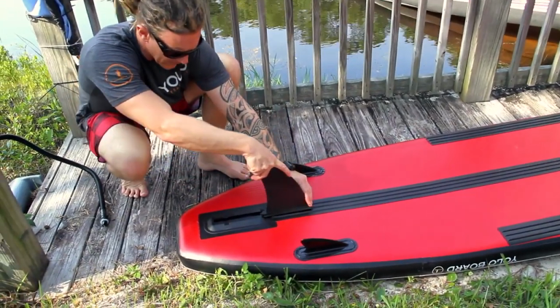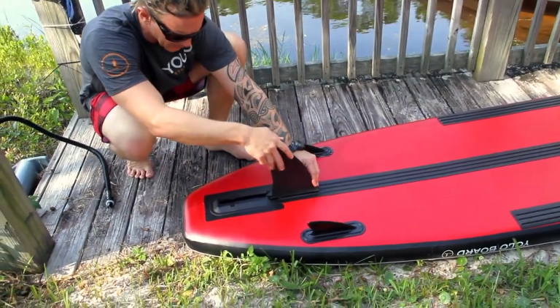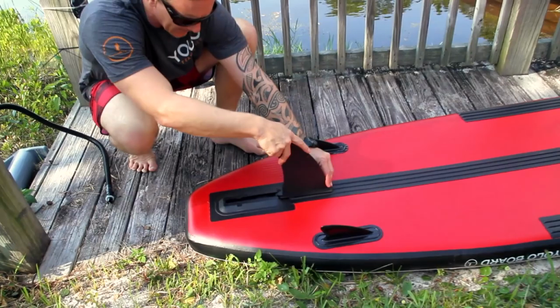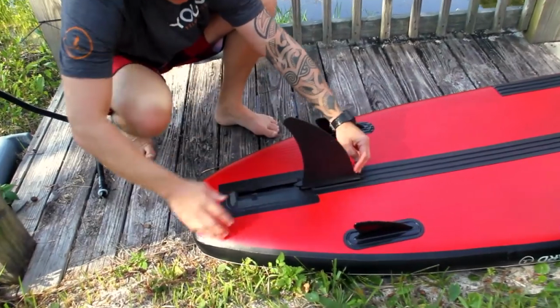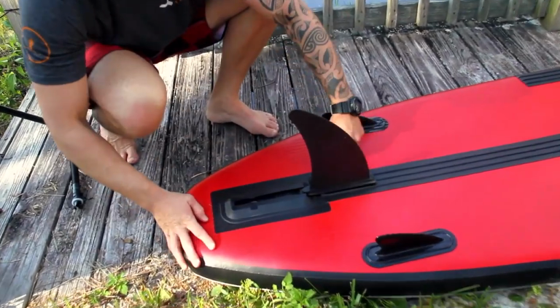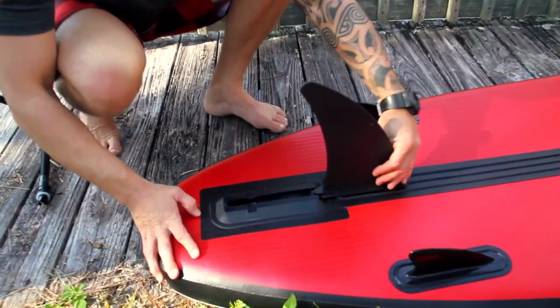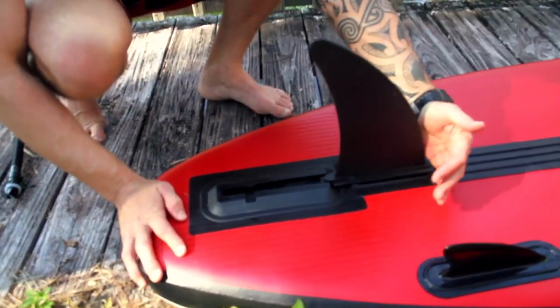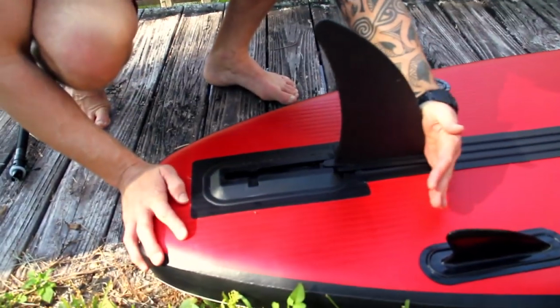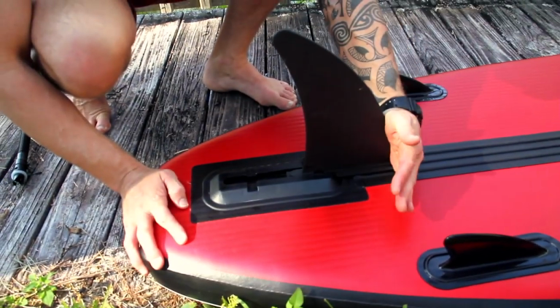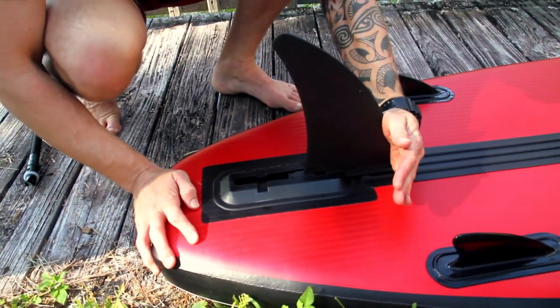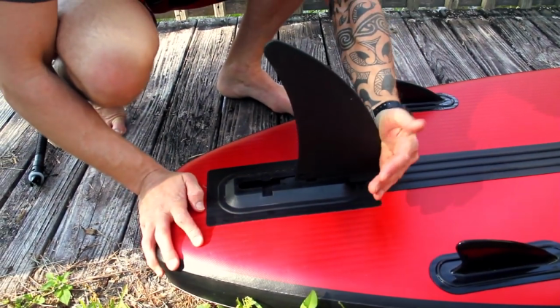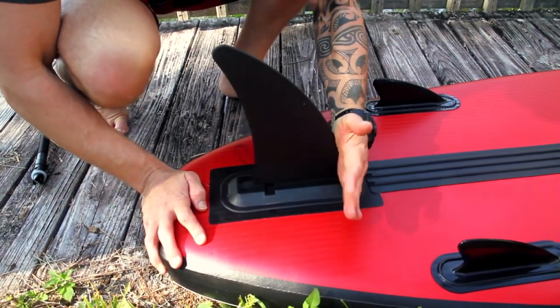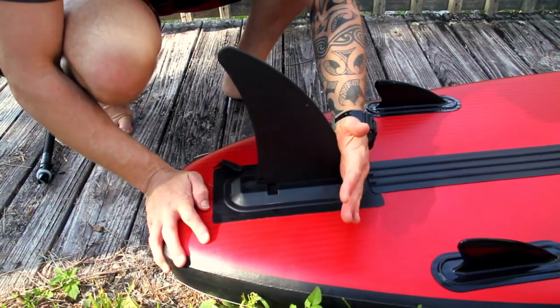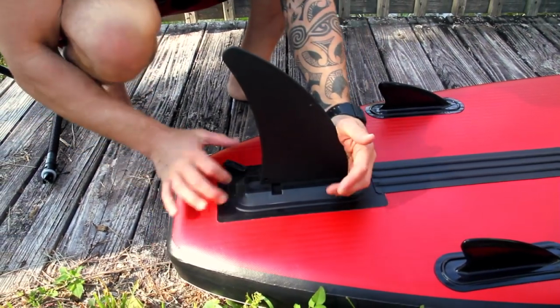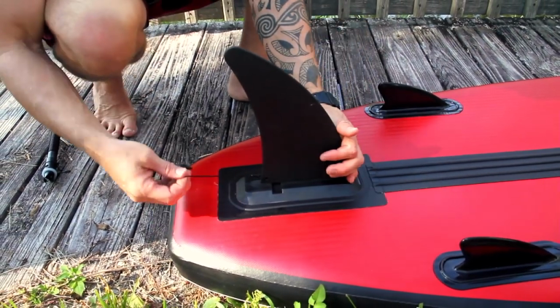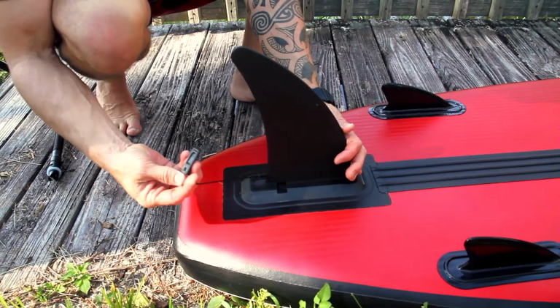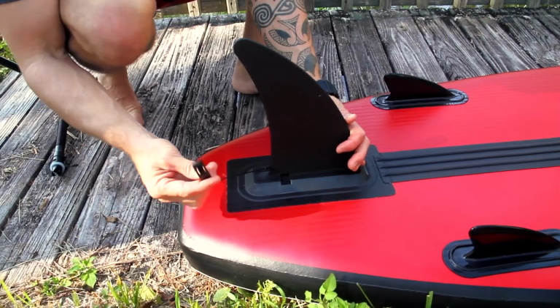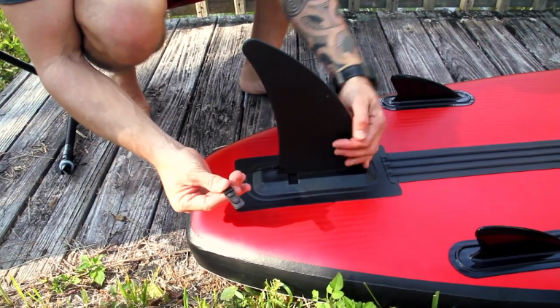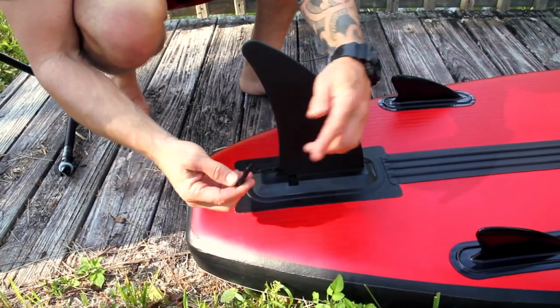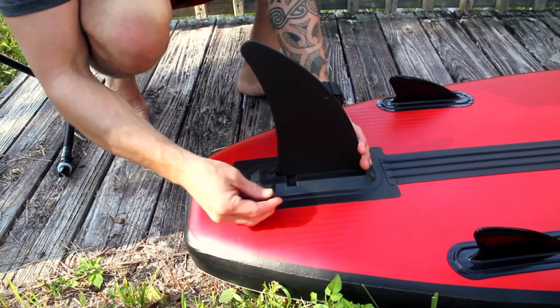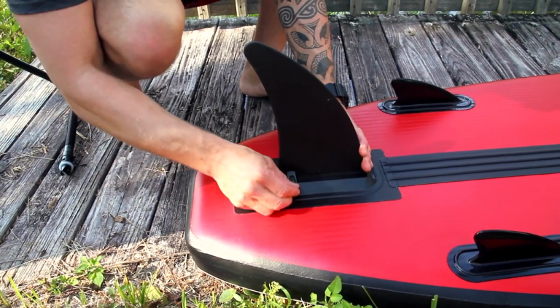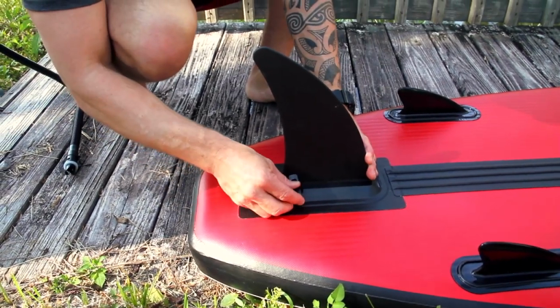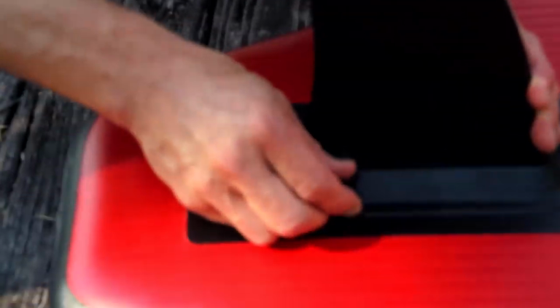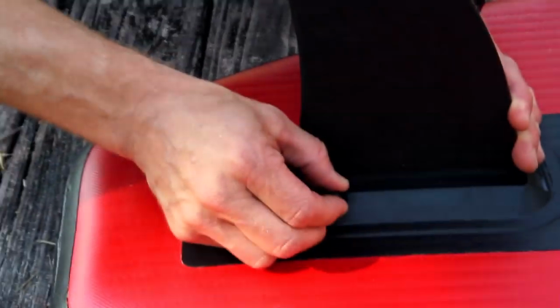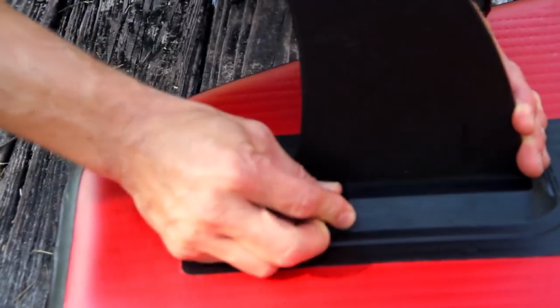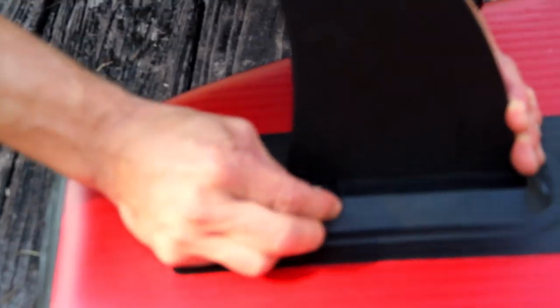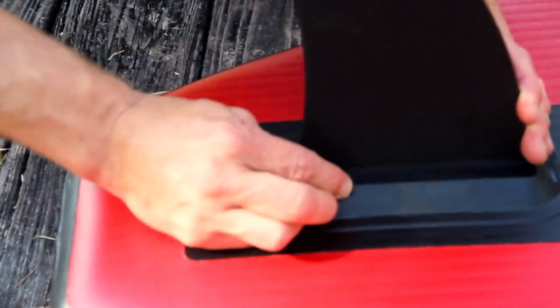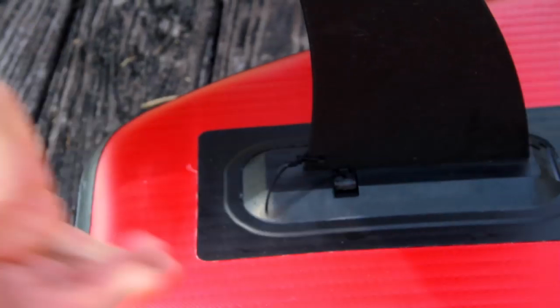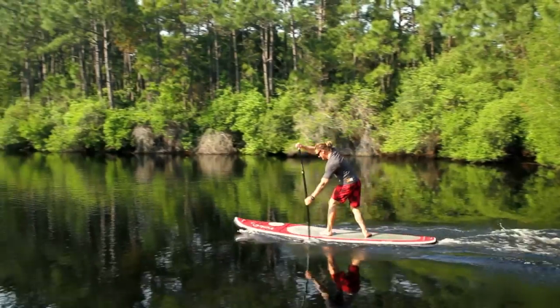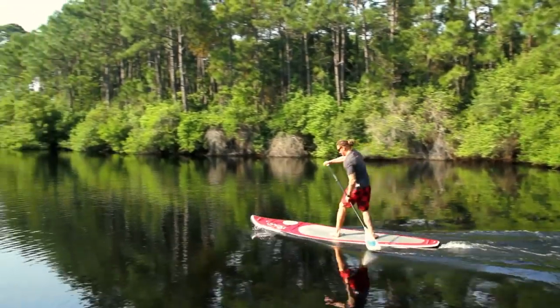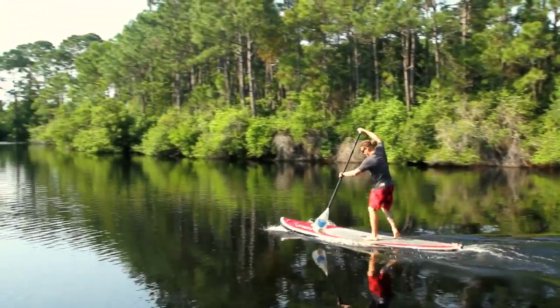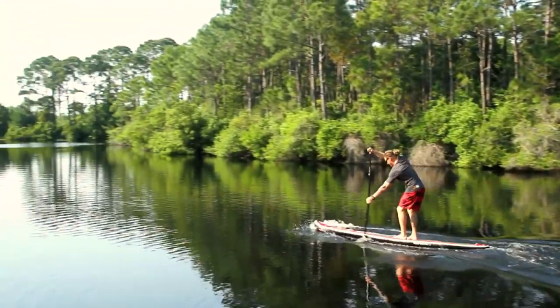We also have our center fin — very simple setup. It pushes exactly right down the center of the track. Once you get it pushed in, this is our locking pin. The locking pin goes right down the center and you're all set. You're ready to paddle.